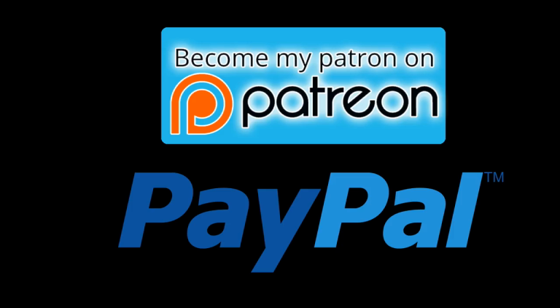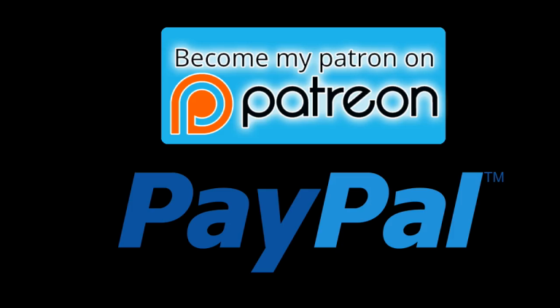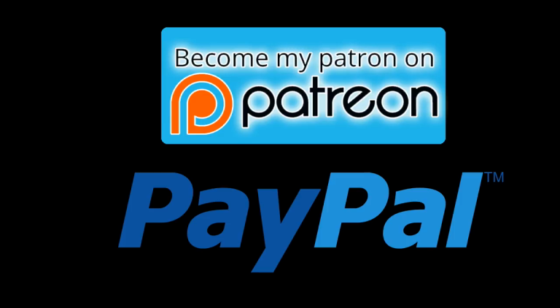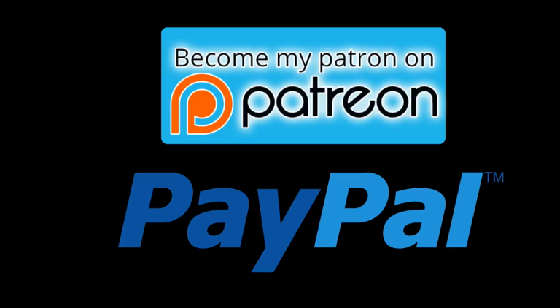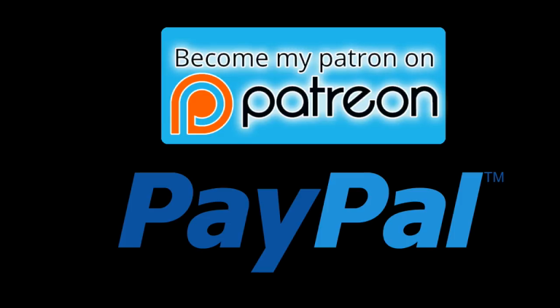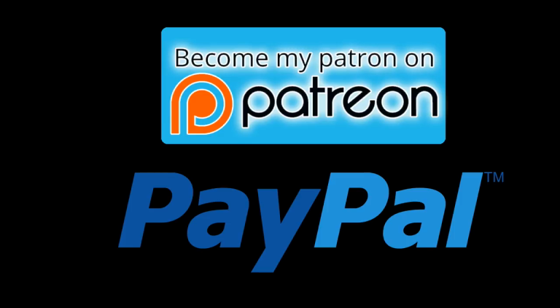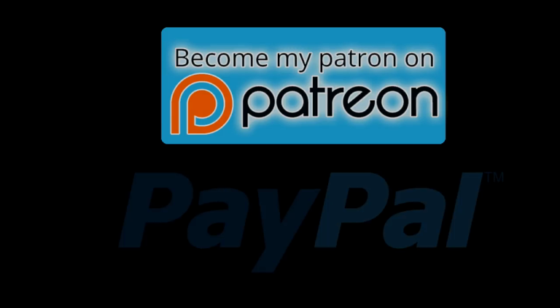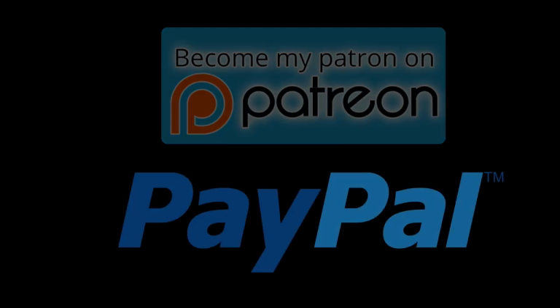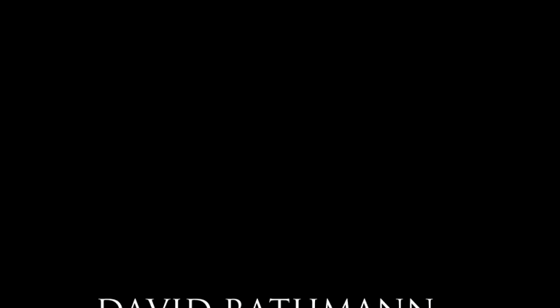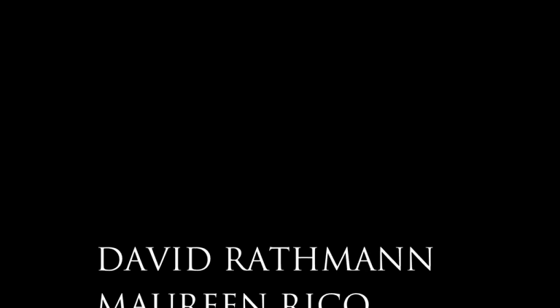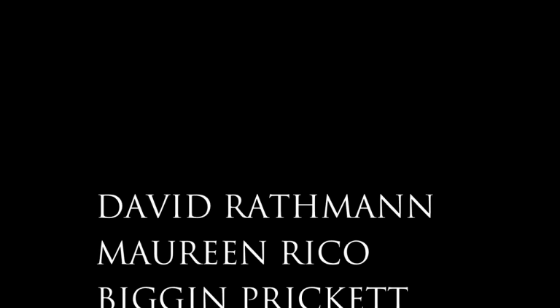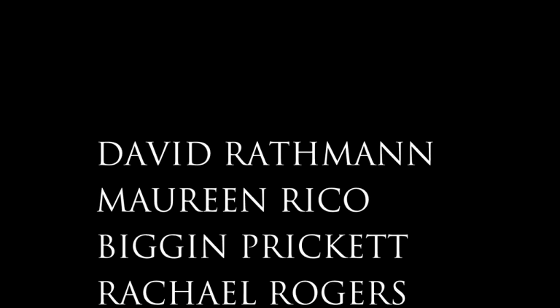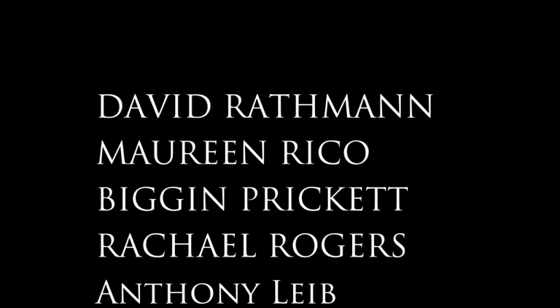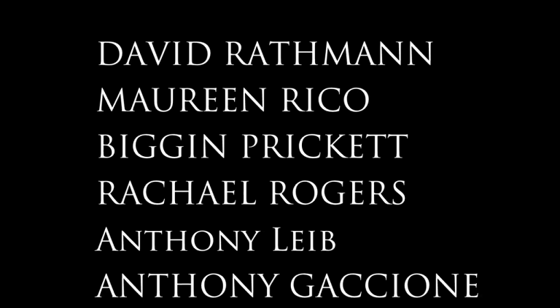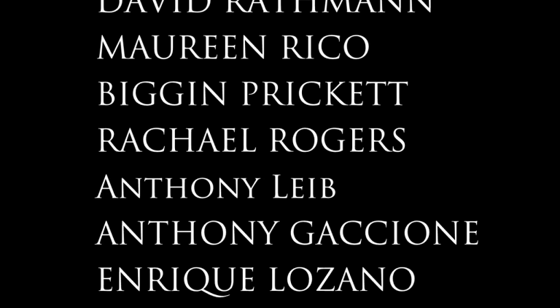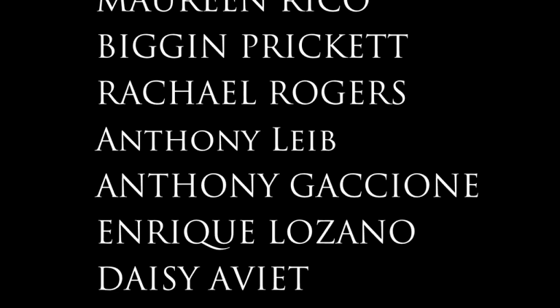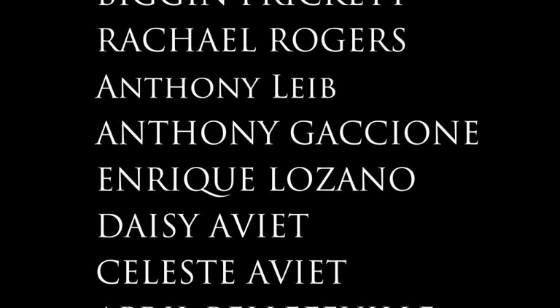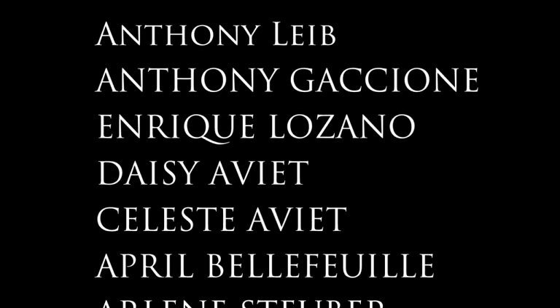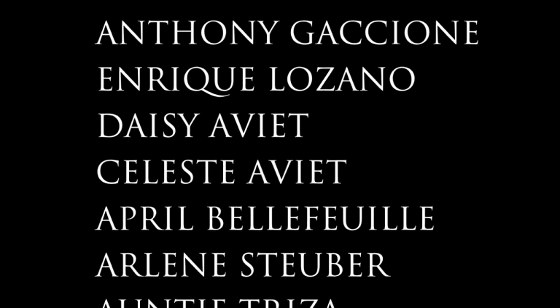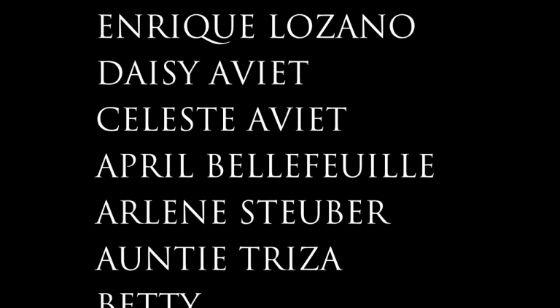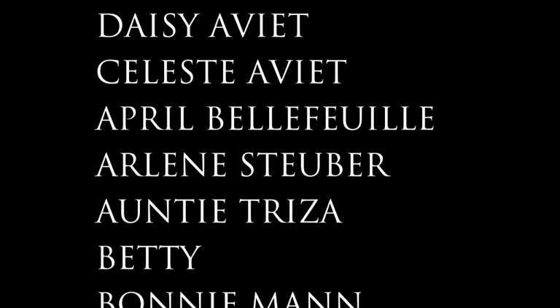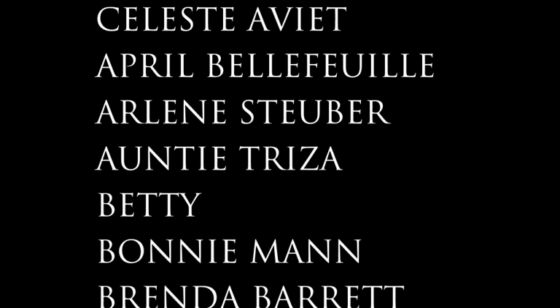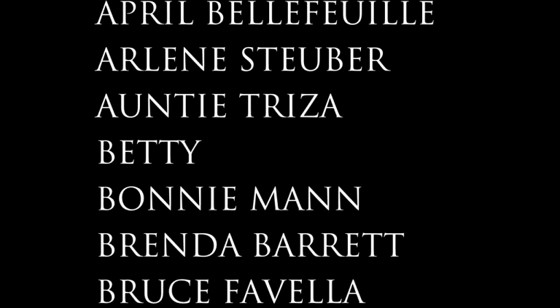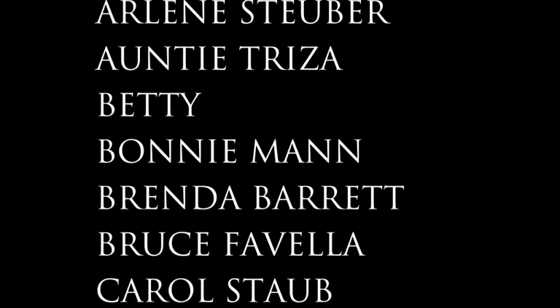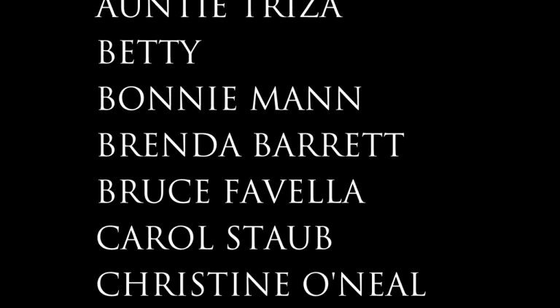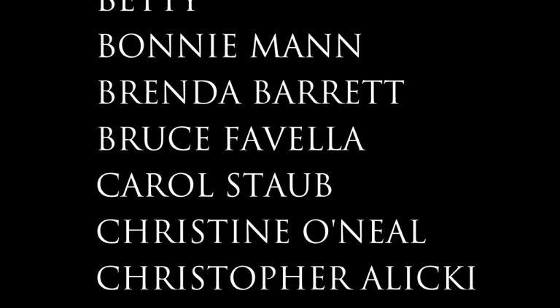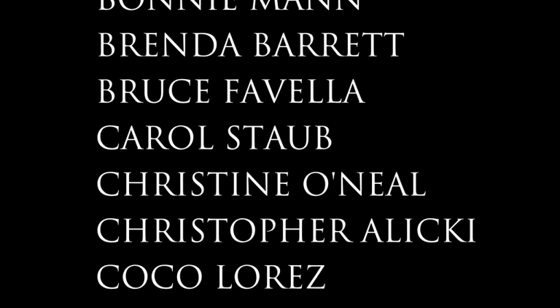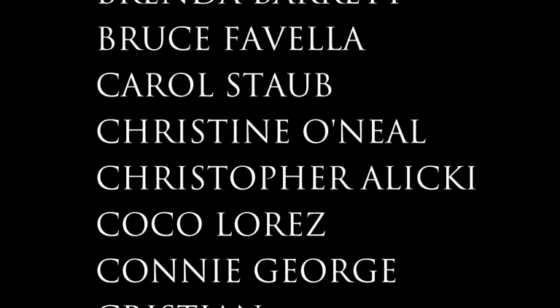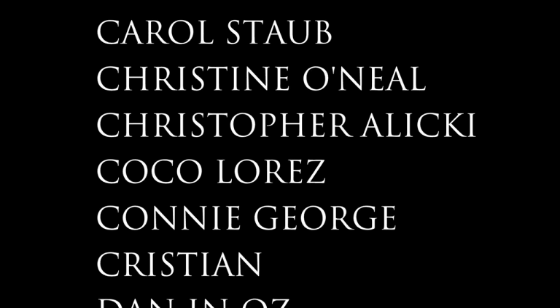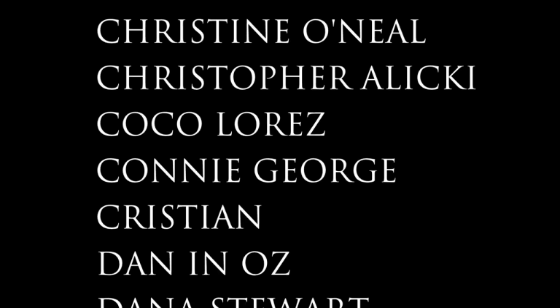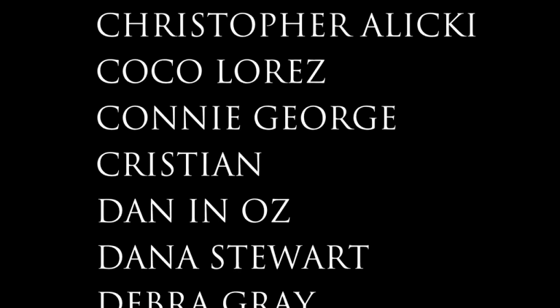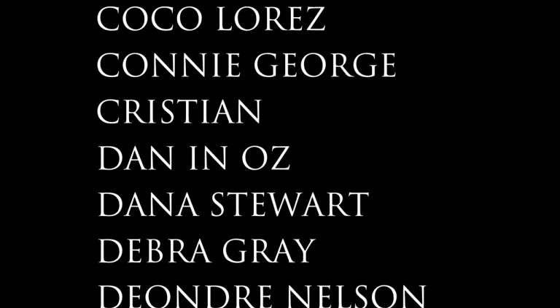A great big thank you as always to all my supporters on Patreon and PayPal. Without you guys, Gretchen's Bakery would be a distant memory. So thank you, thank you, thank you.